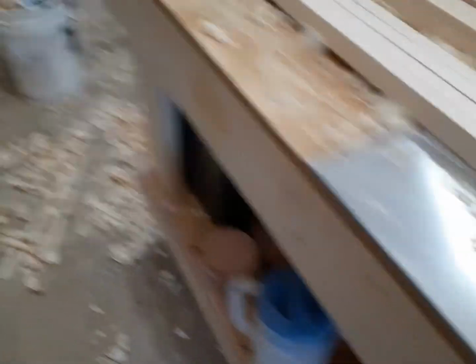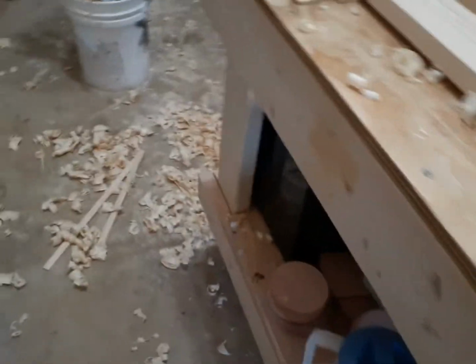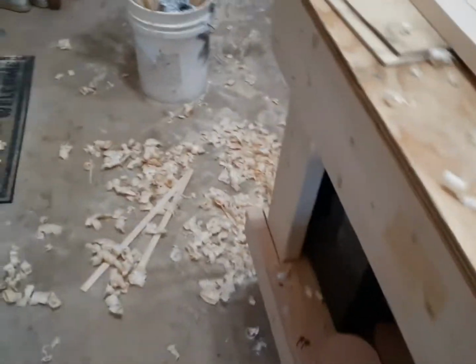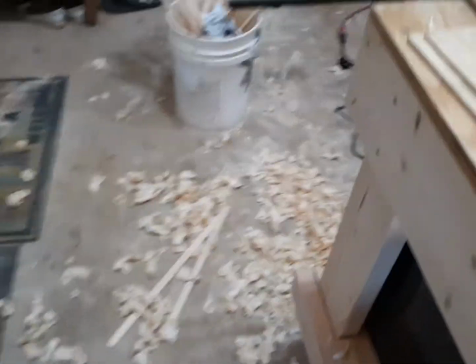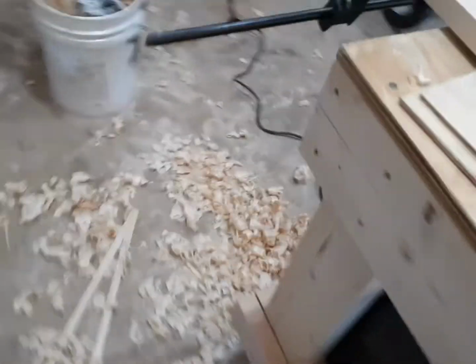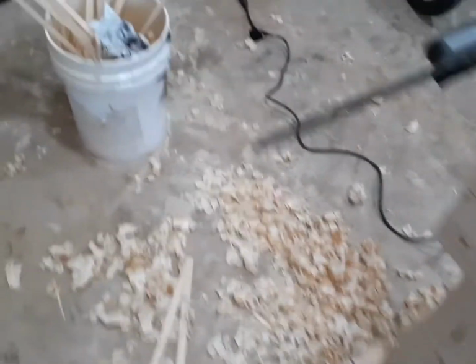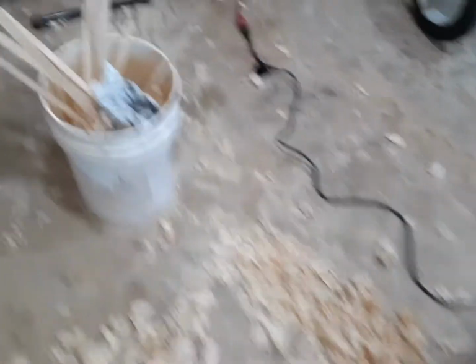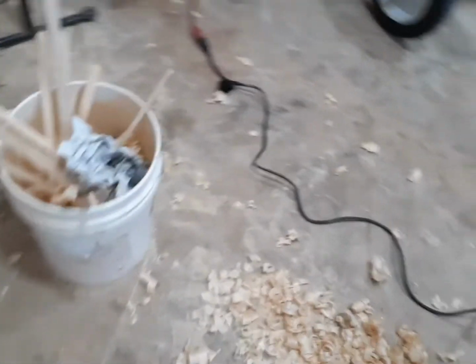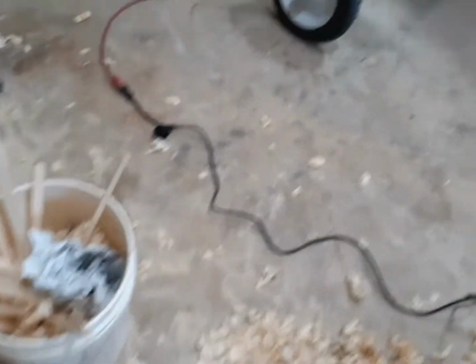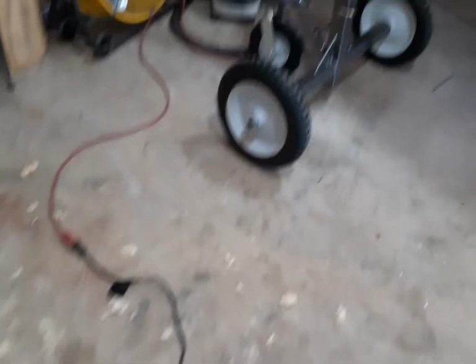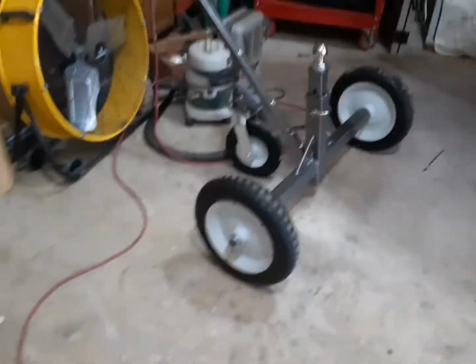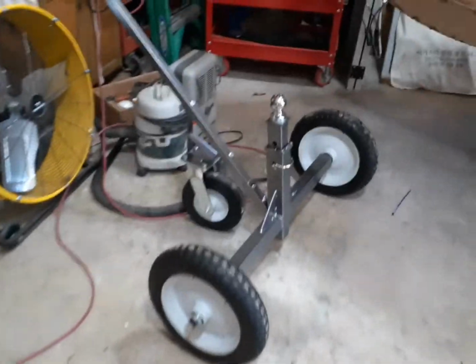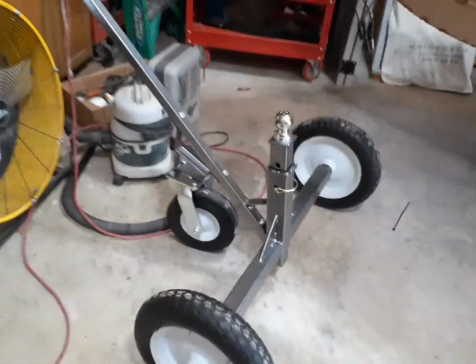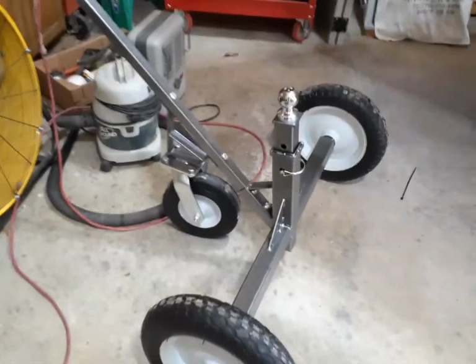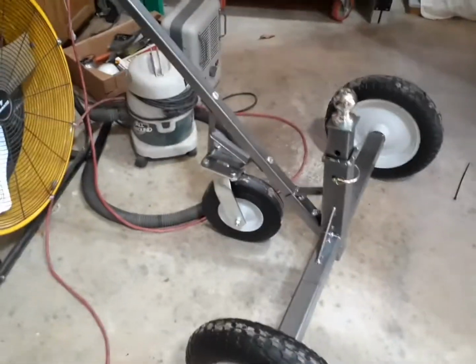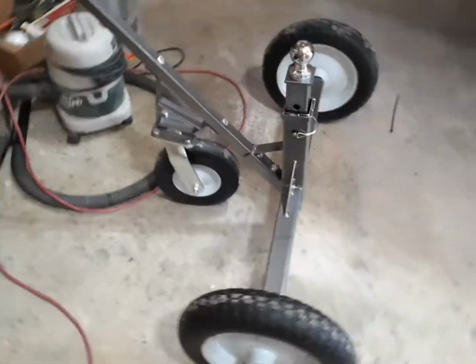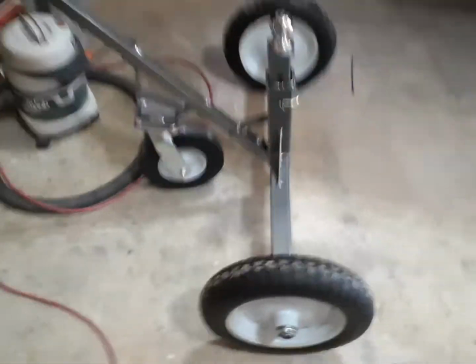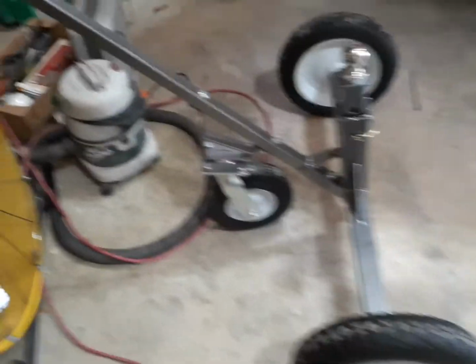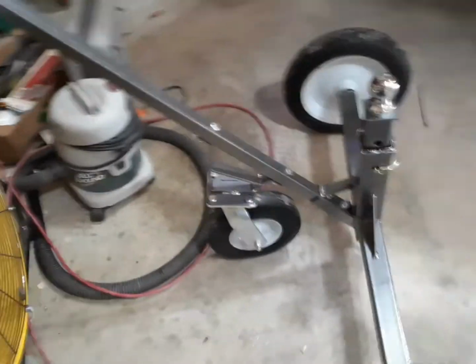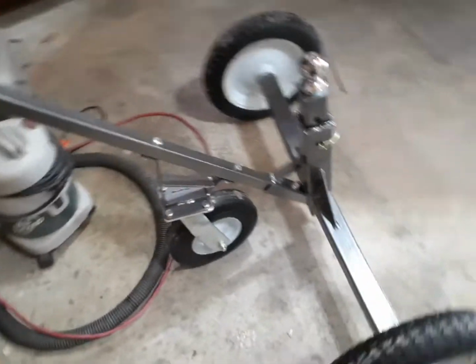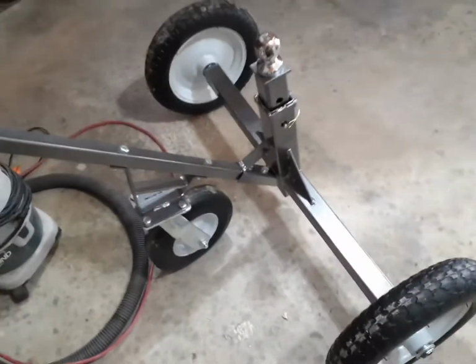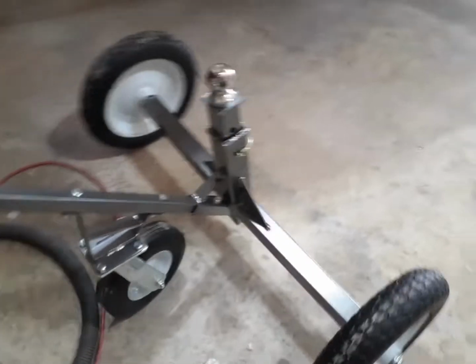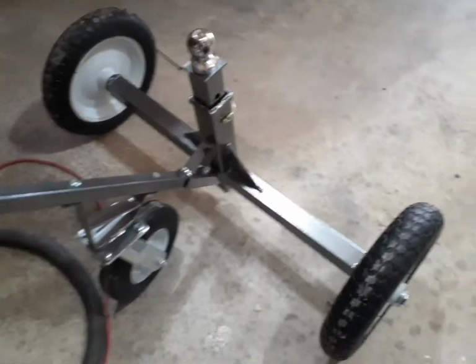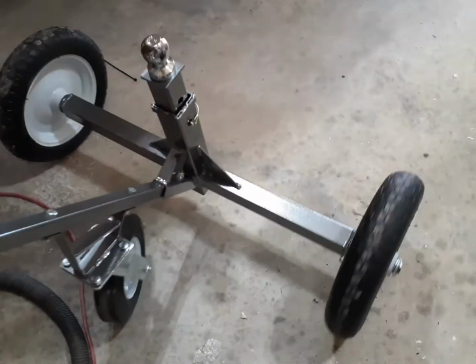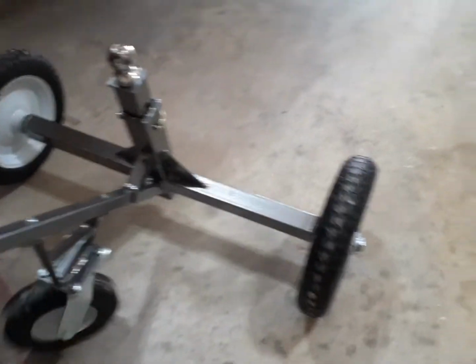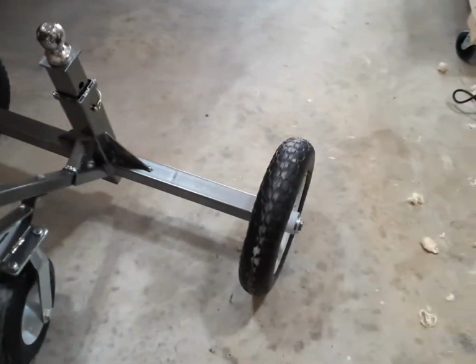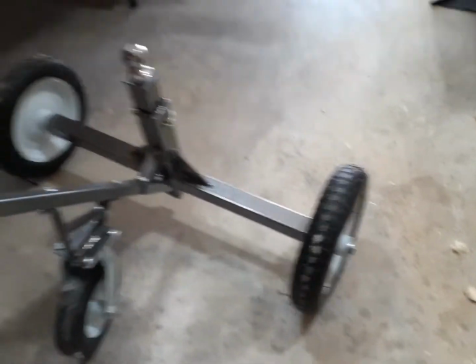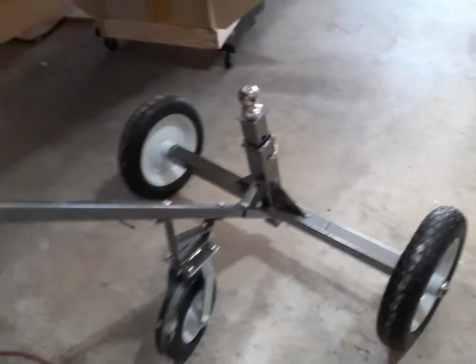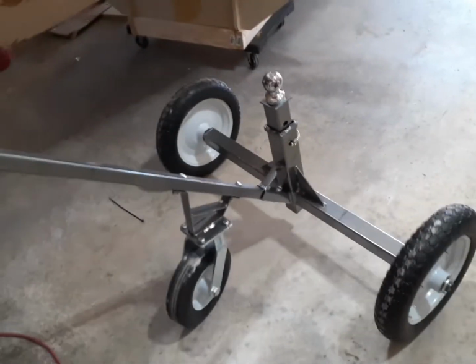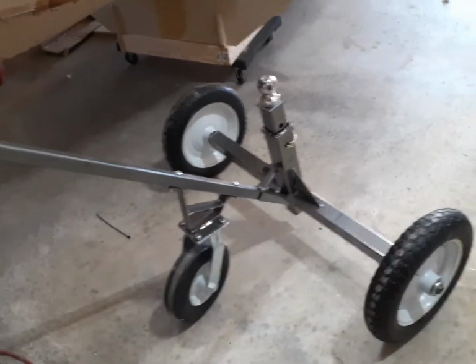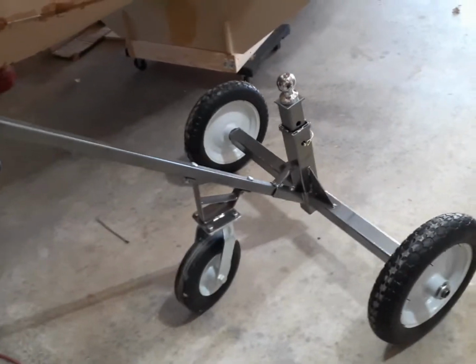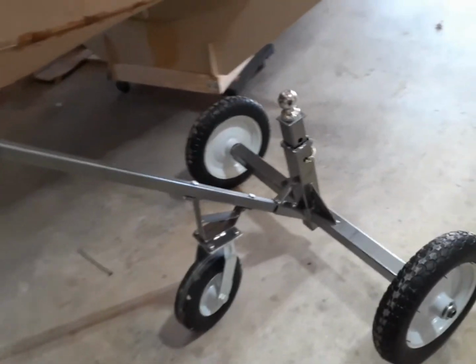Shop is a mess. I've got to clean up all these chips — make some good kindling. I got this in the mail yesterday for my trailer. Makes pretty easy work of pushing around that trailer.